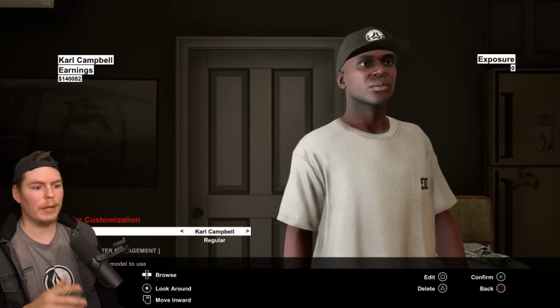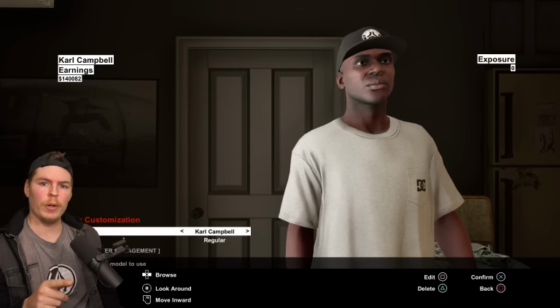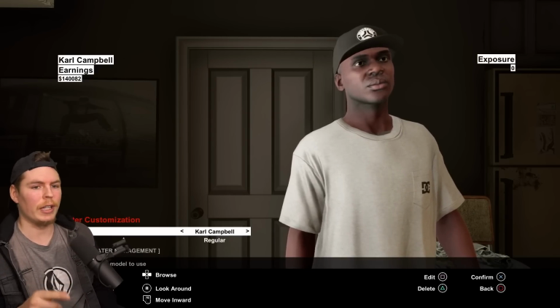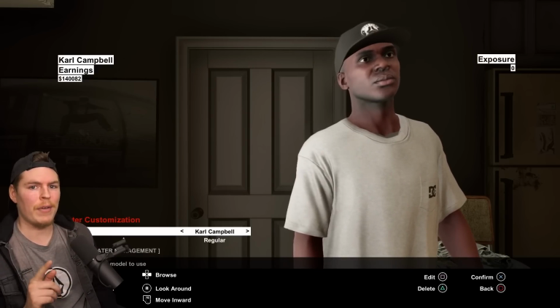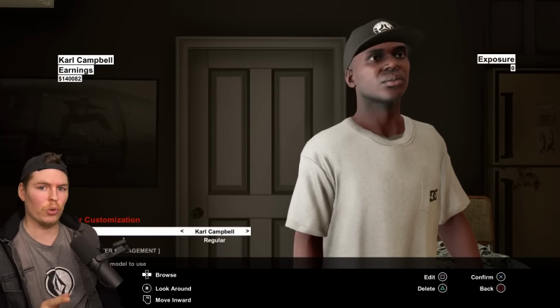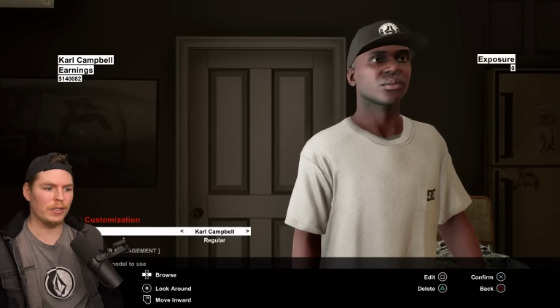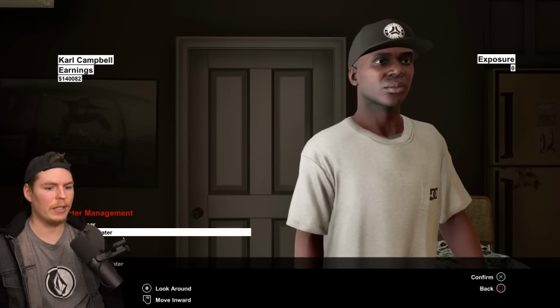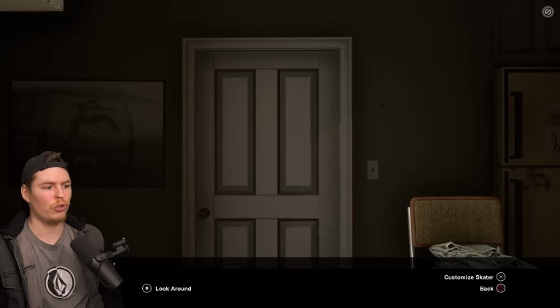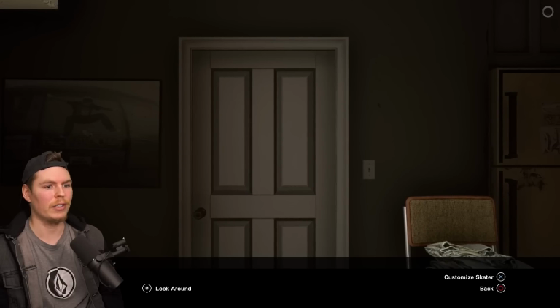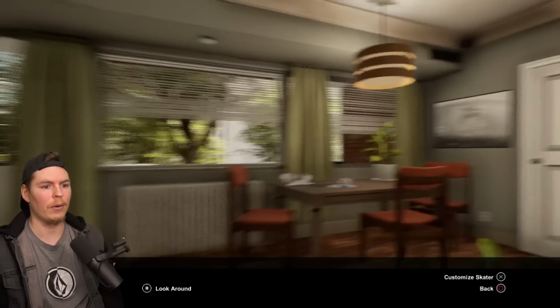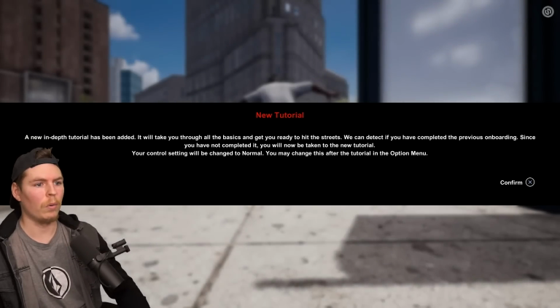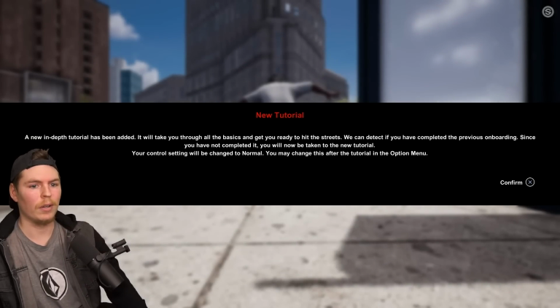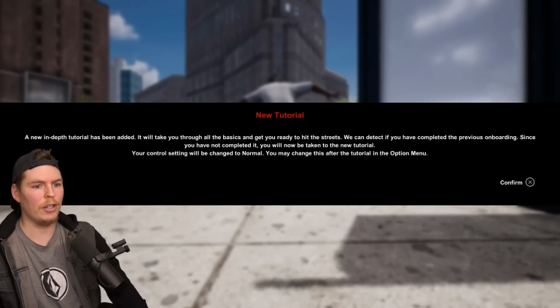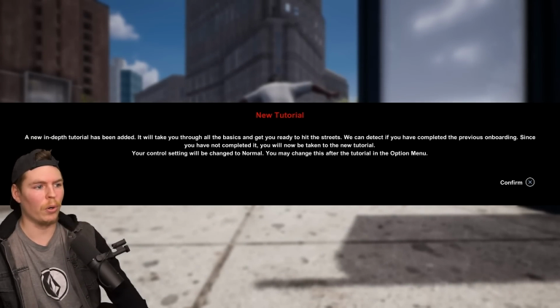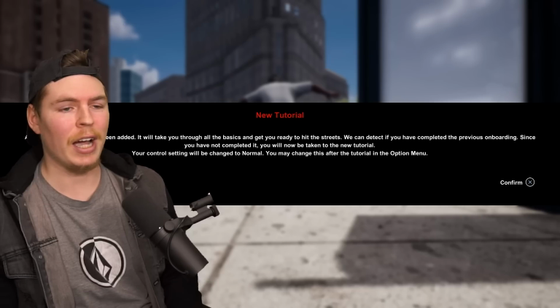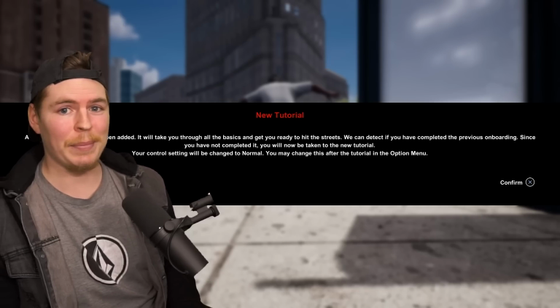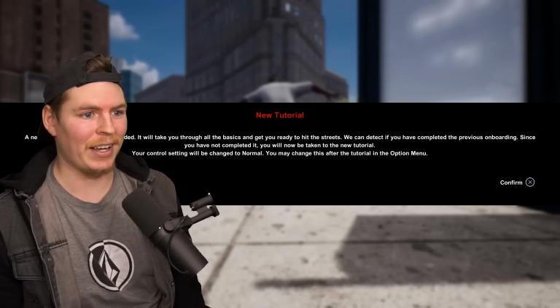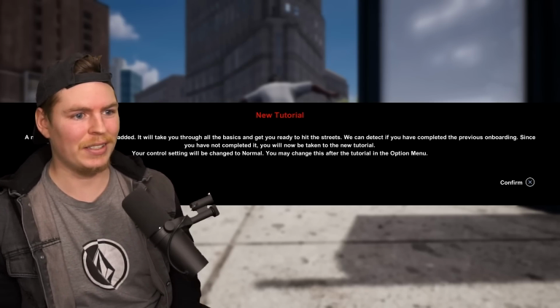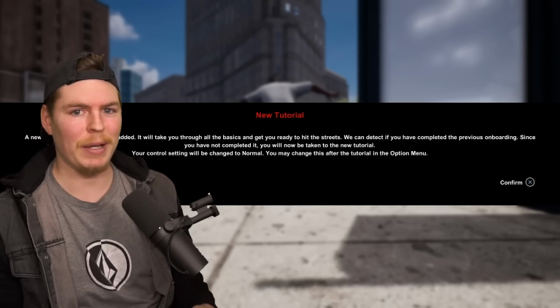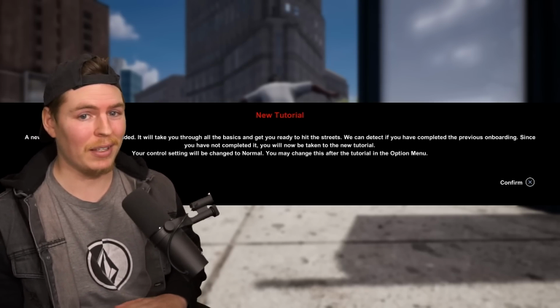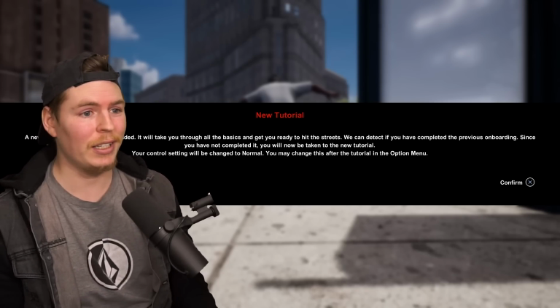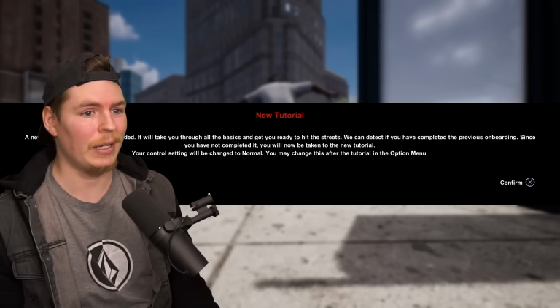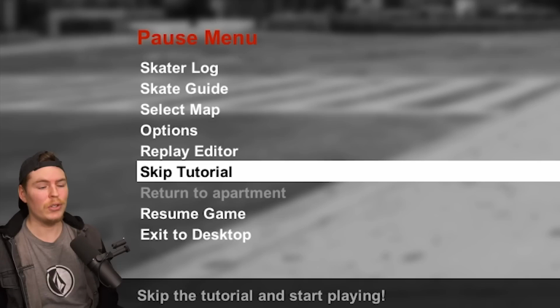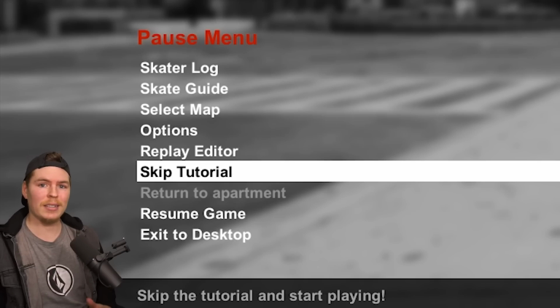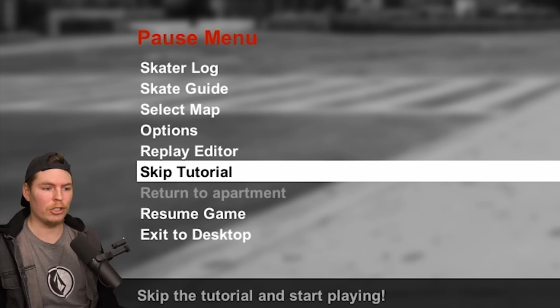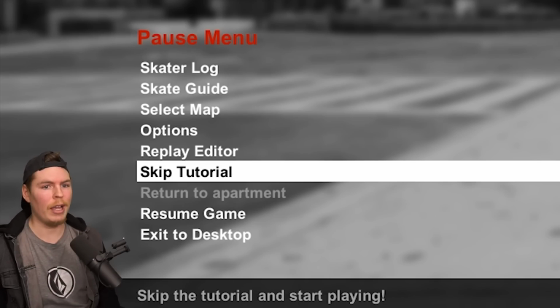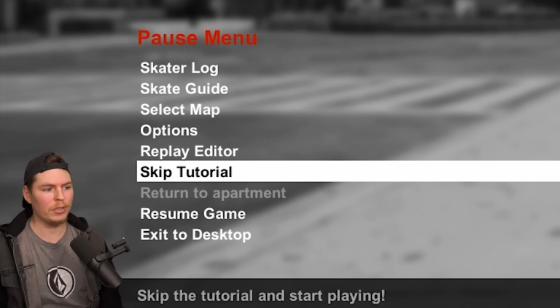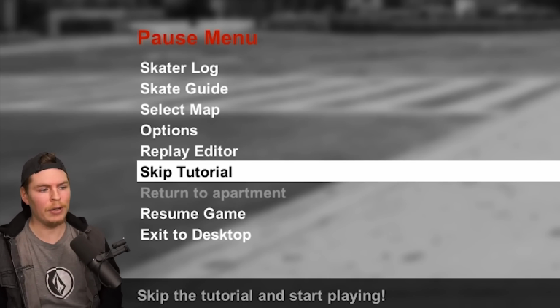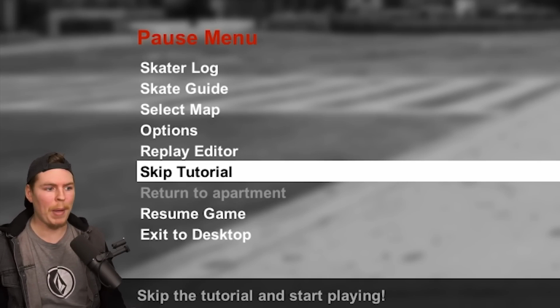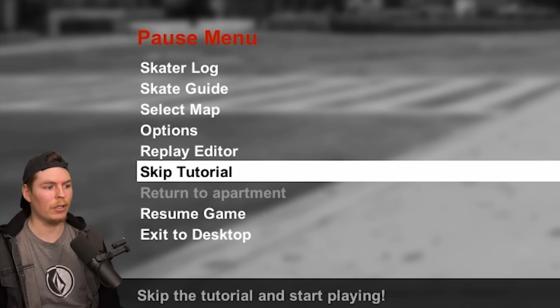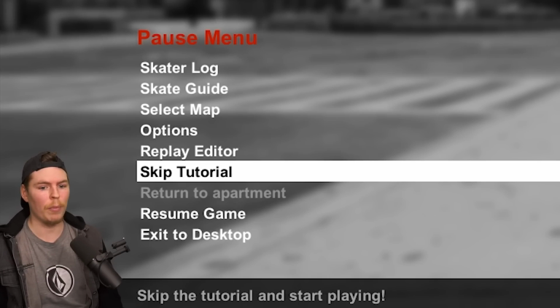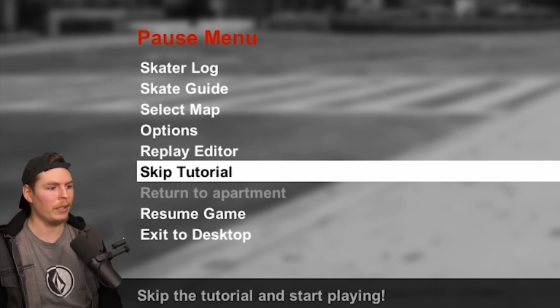Switching to a character that doesn't have any story missions done to check what the tracker looks like now. There's a new tutorial — I kind of forgot about that. You can skip the tutorial, and if you do skip it and want to go back you can always return to it later.